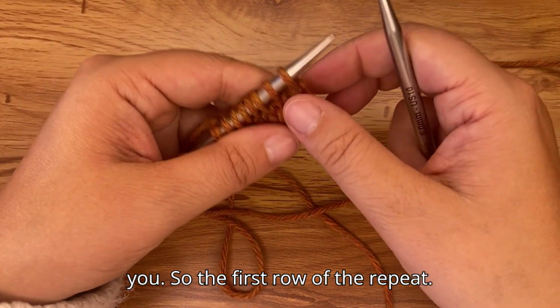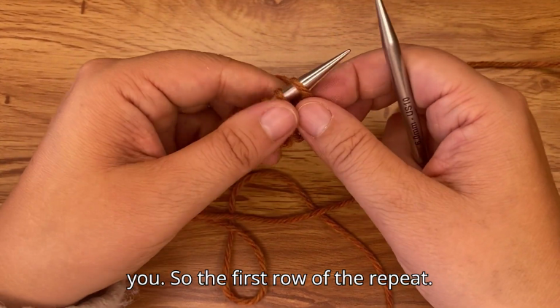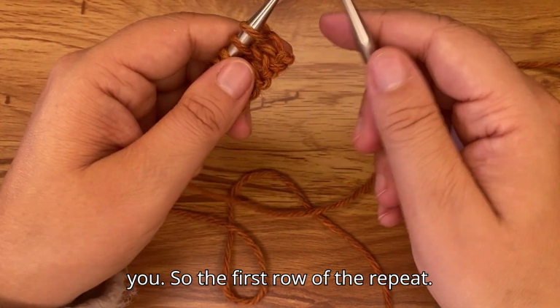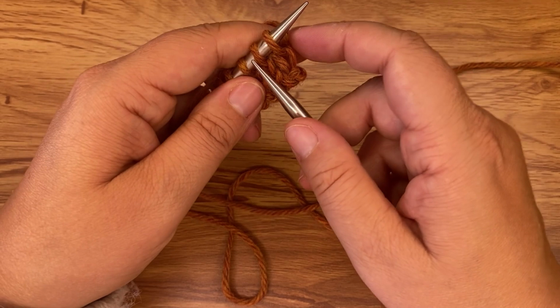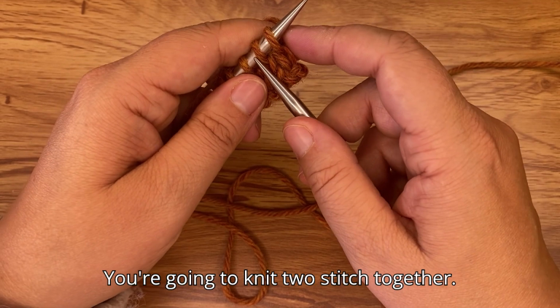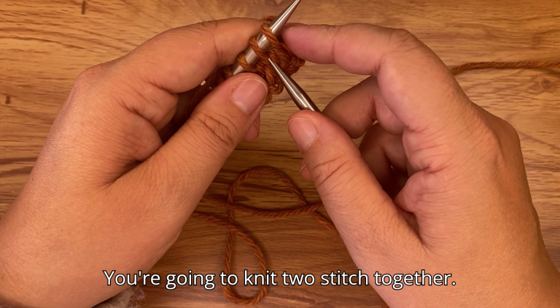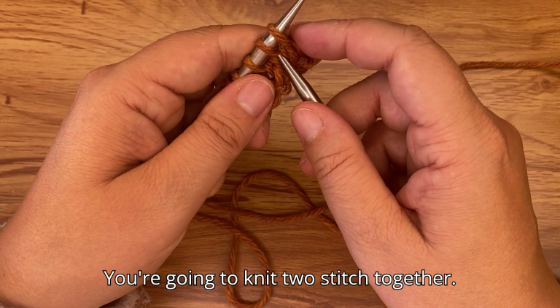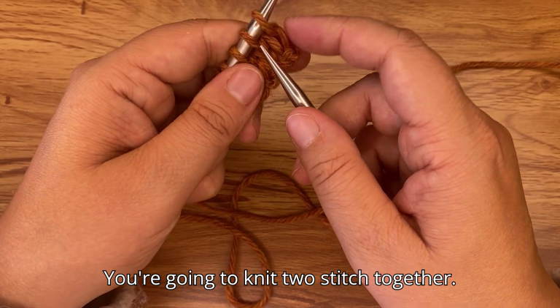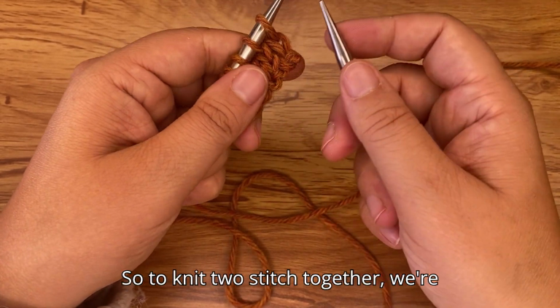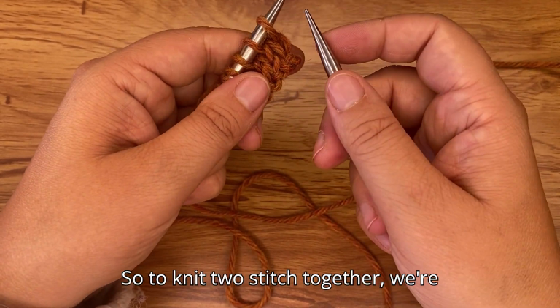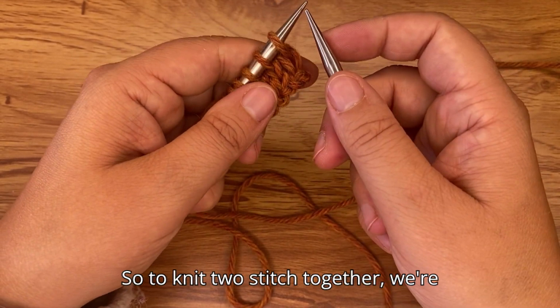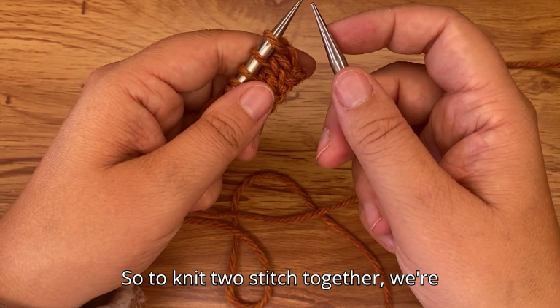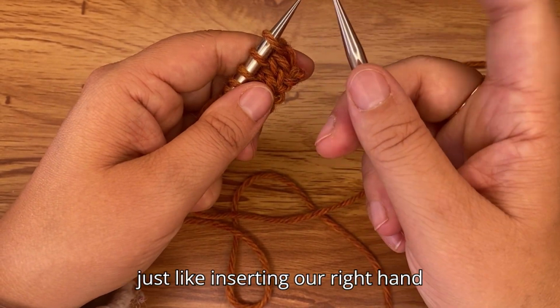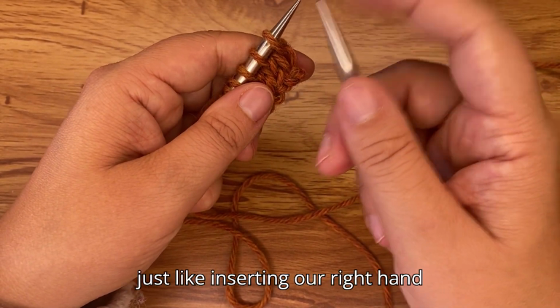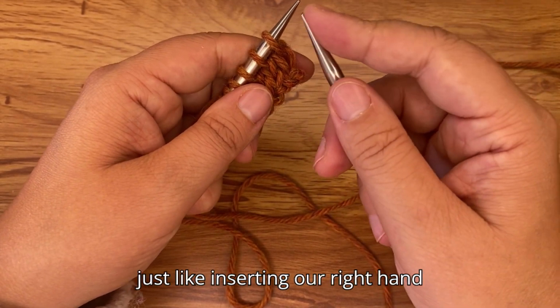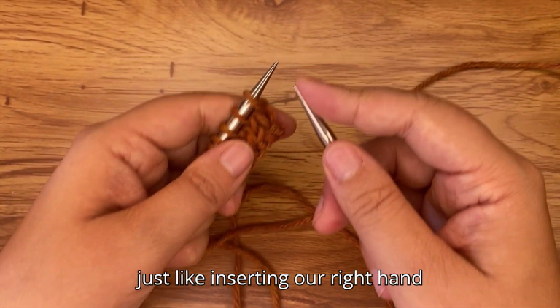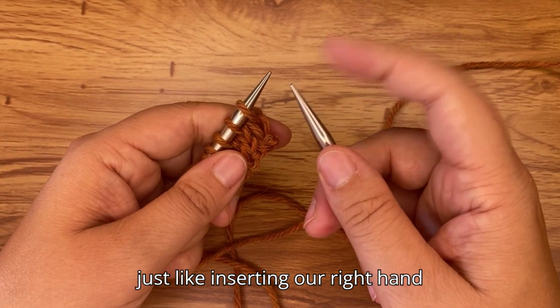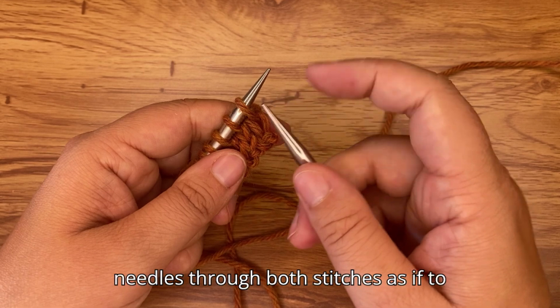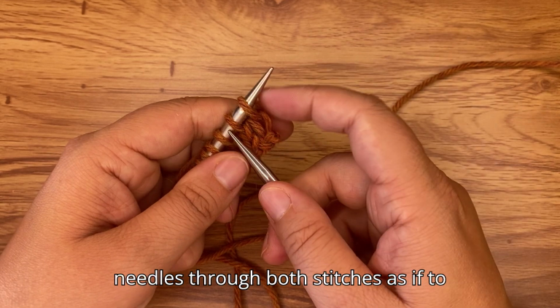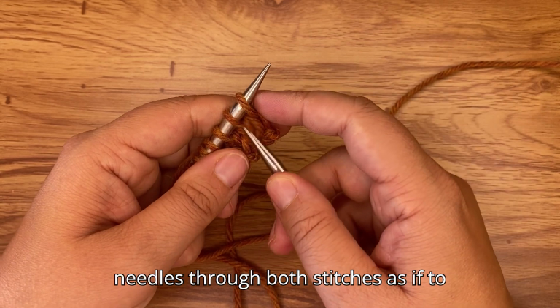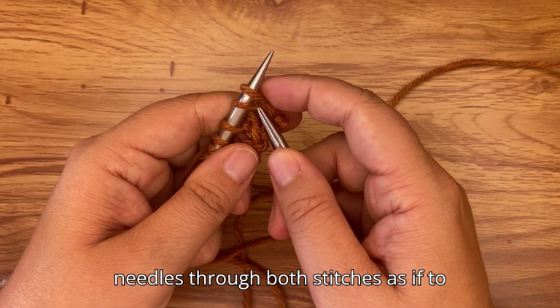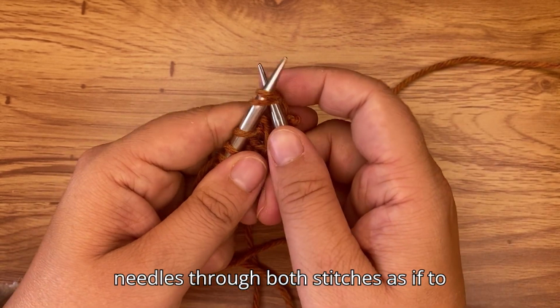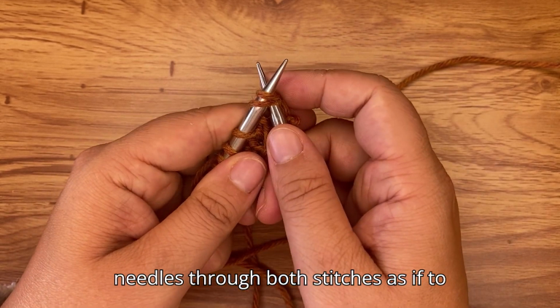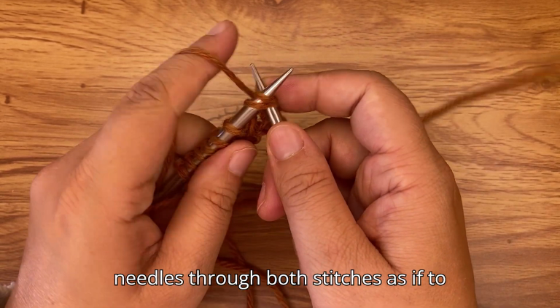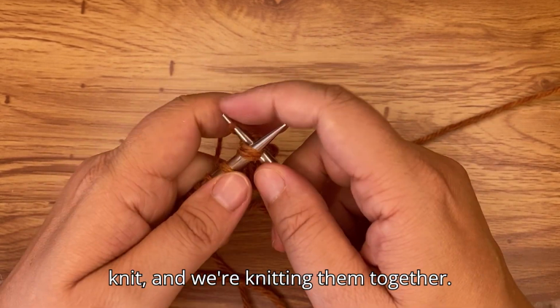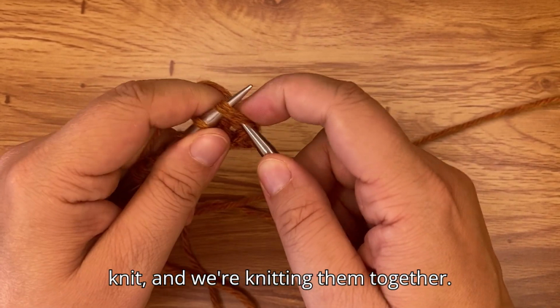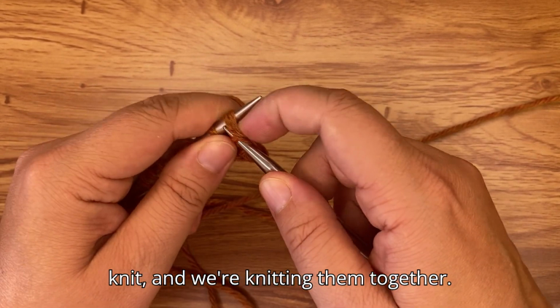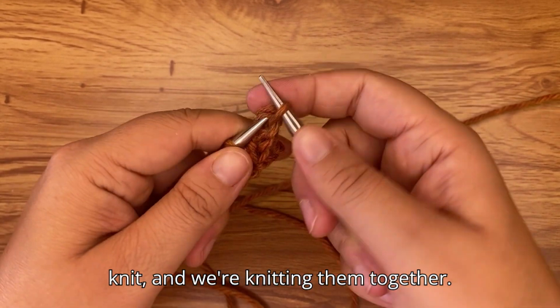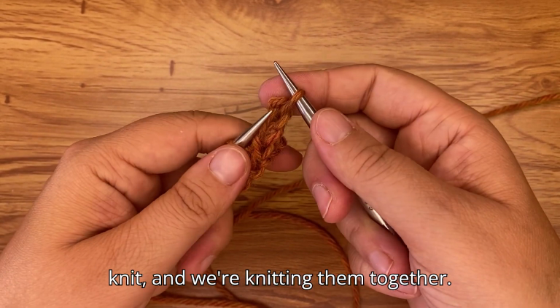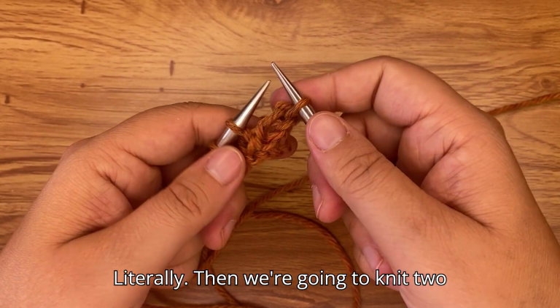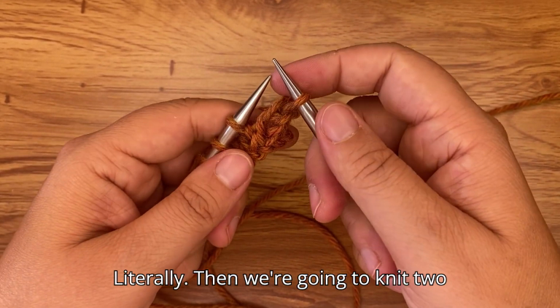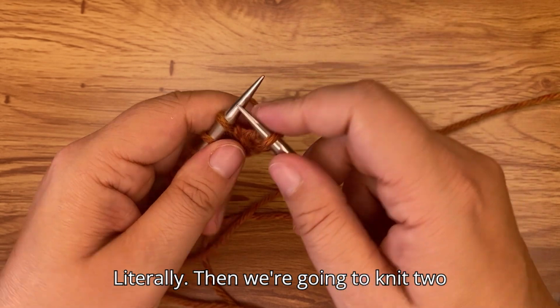The first row of the repeat: you're going to knit two stitches together. To knit two together, insert your right-hand needle through both stitches as if to knit and knit them together literally.